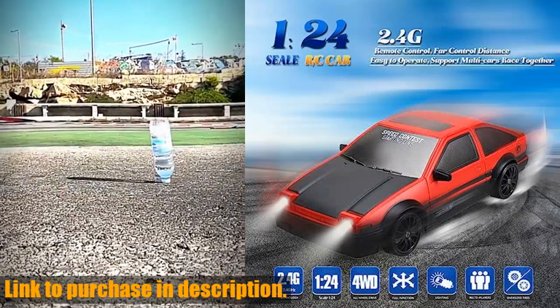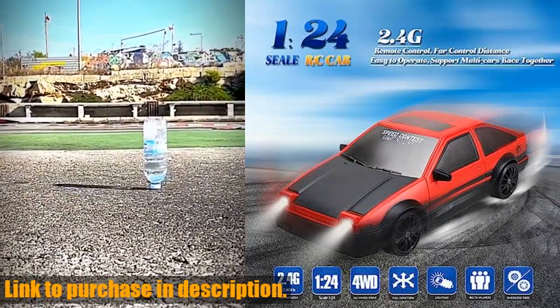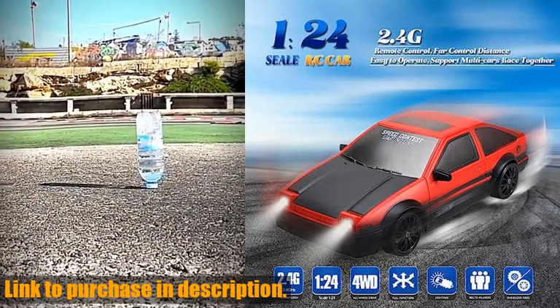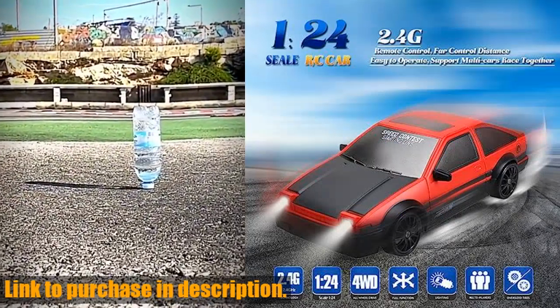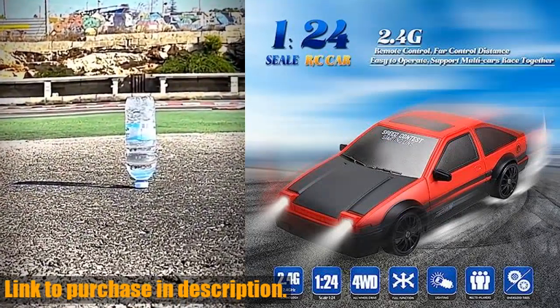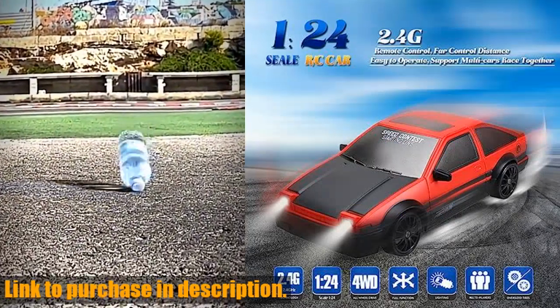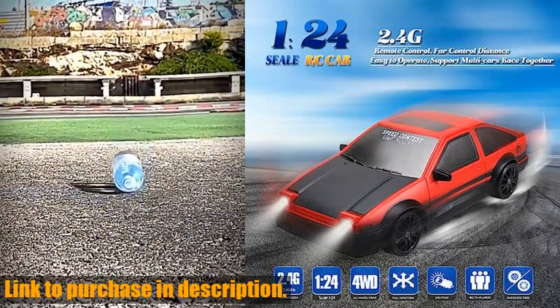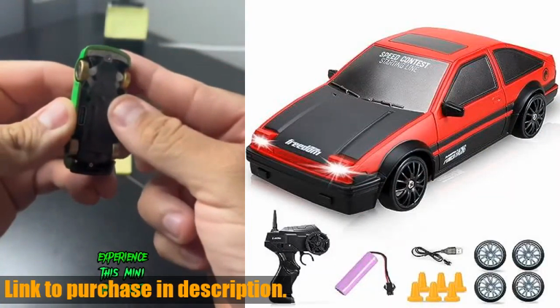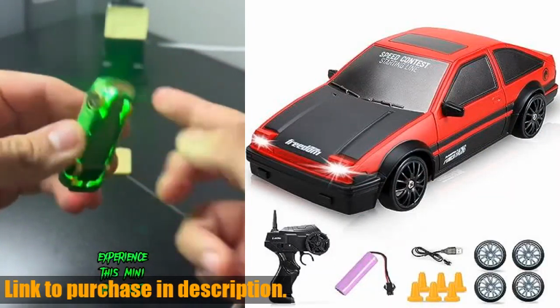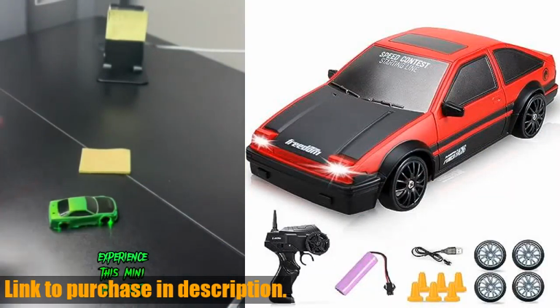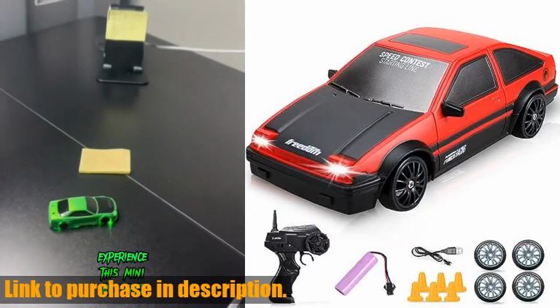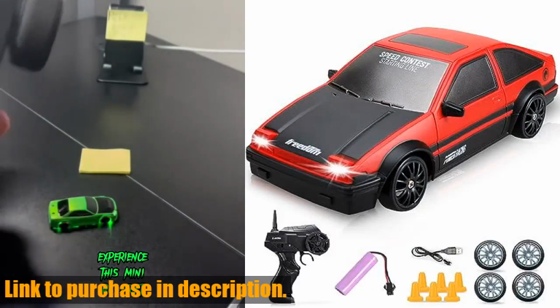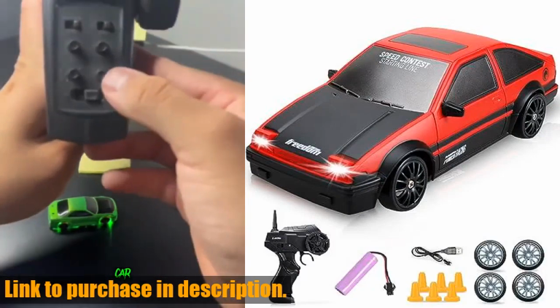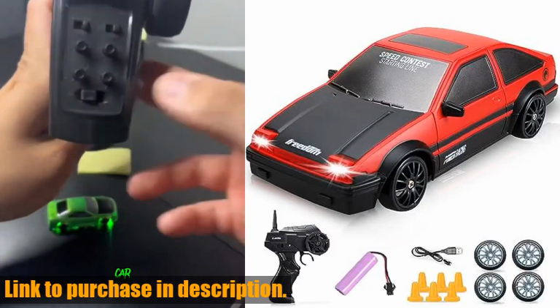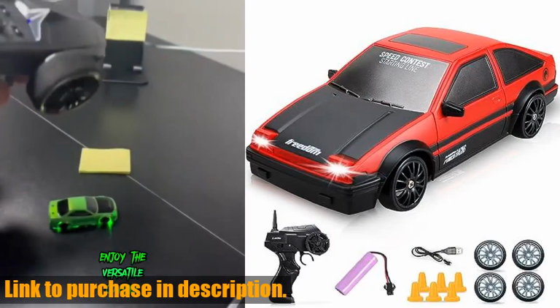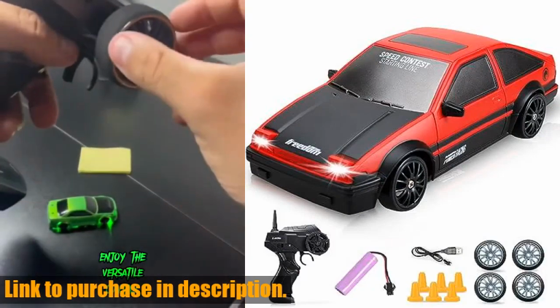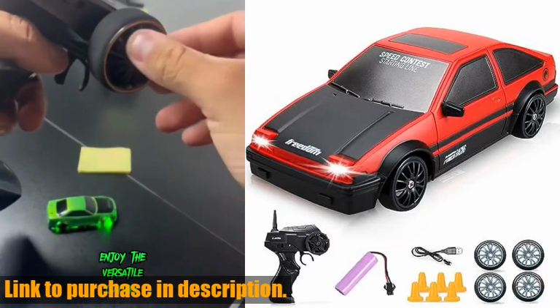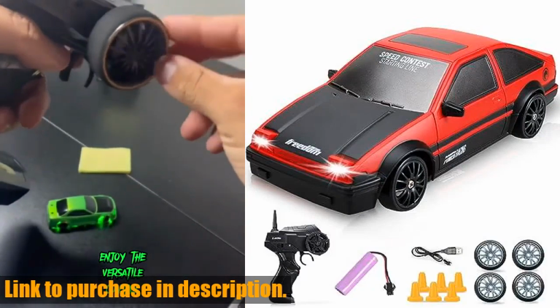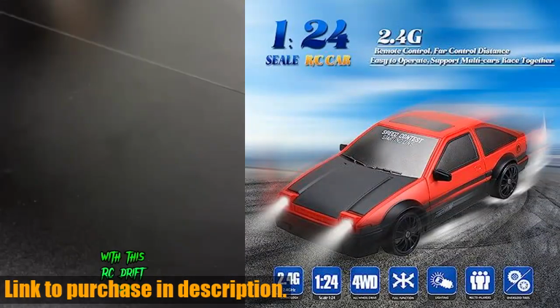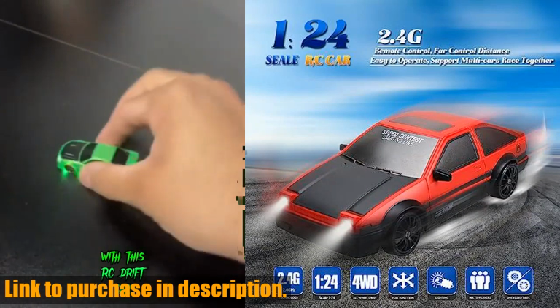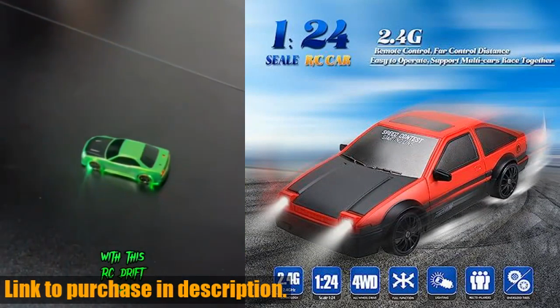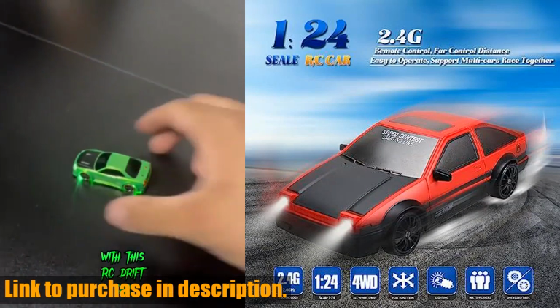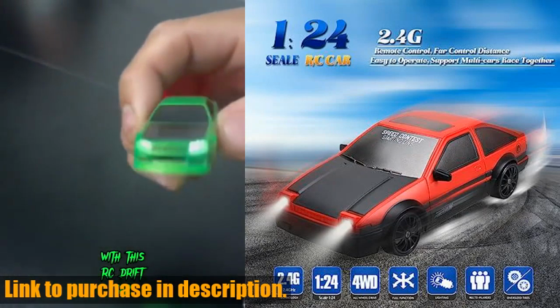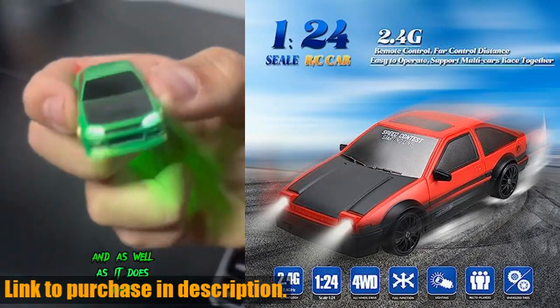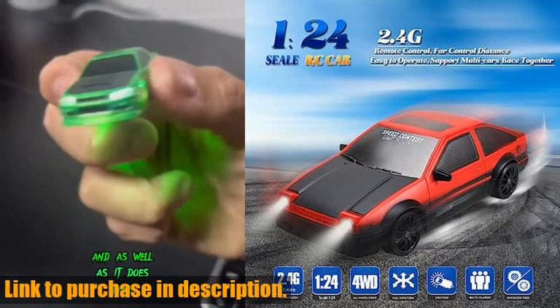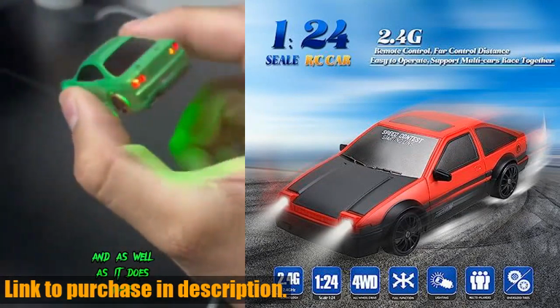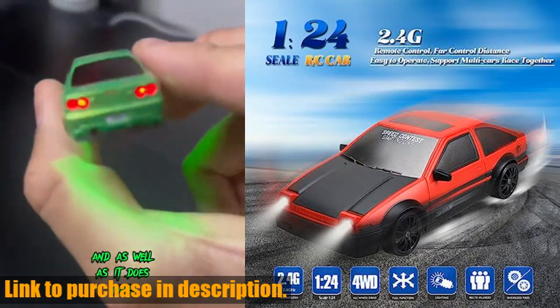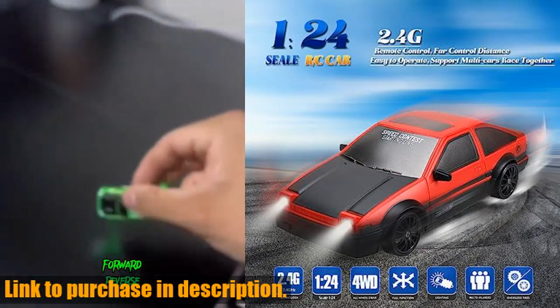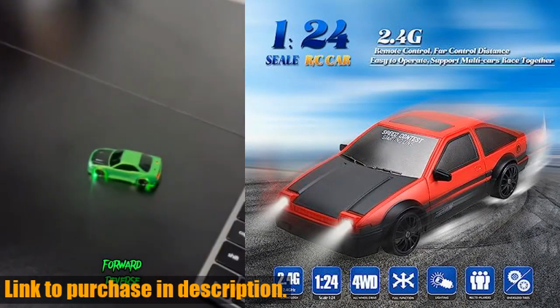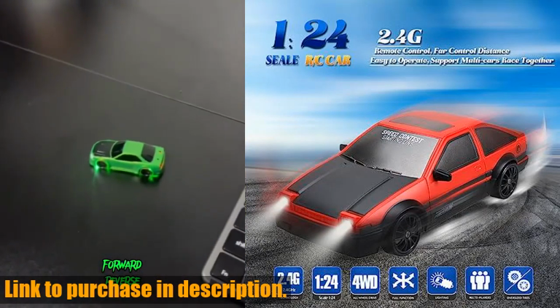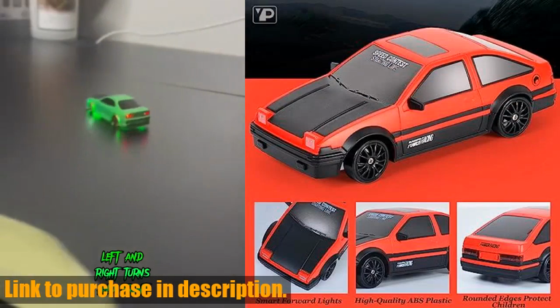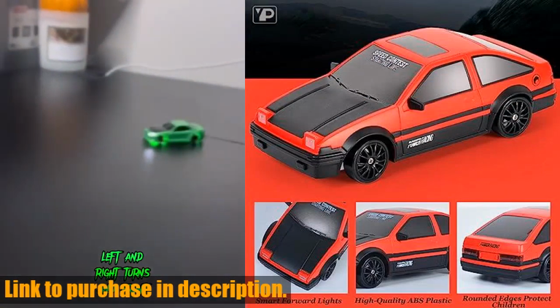This RC Drift Car comes with a 3.7V 500mAh rechargeable battery and cool LED lights, allowing for forward, reverse, left-right turn, front LED lights, U-shaped drift, figure-eight drift, and all-wheel drive.